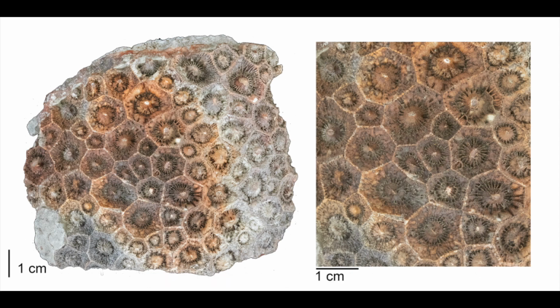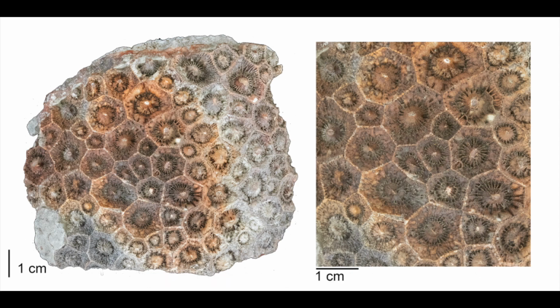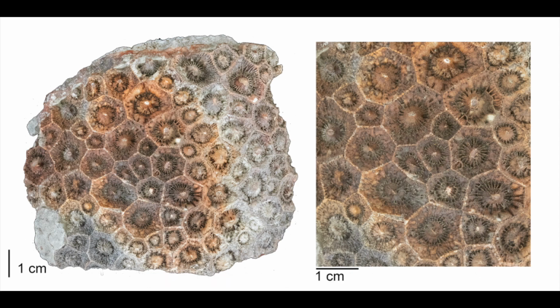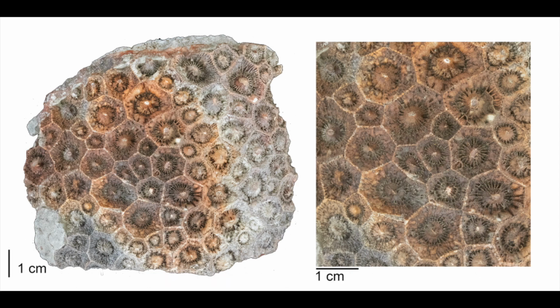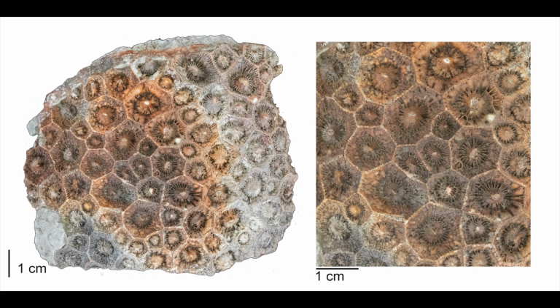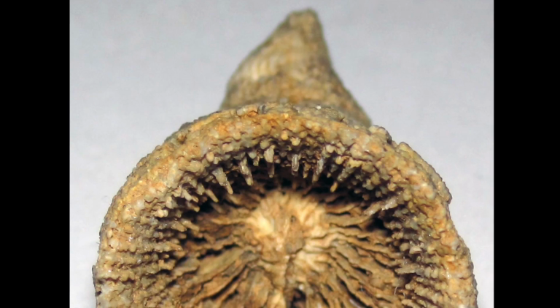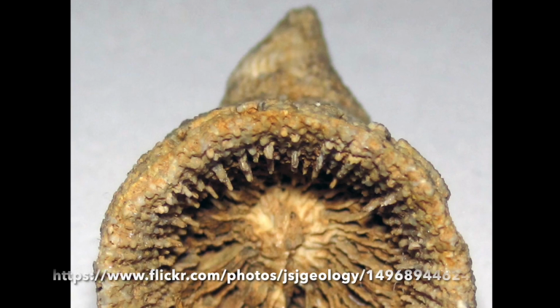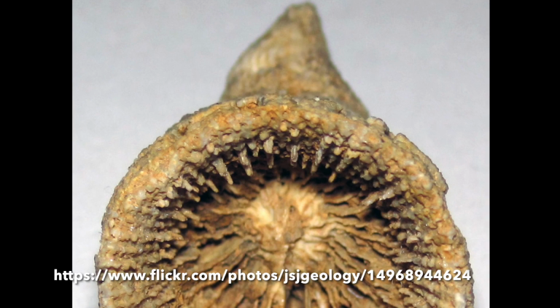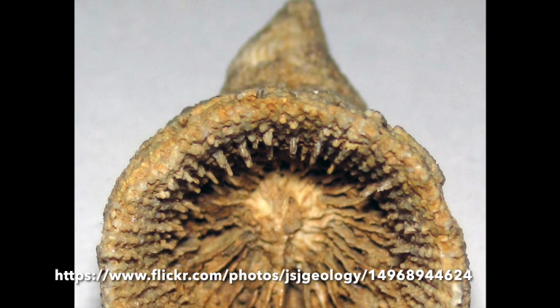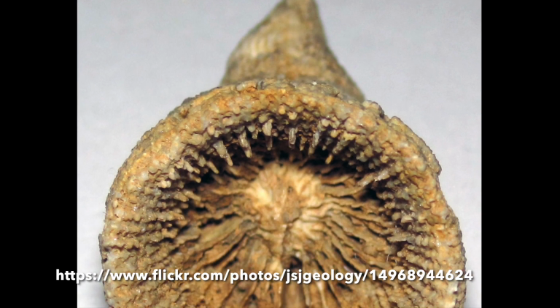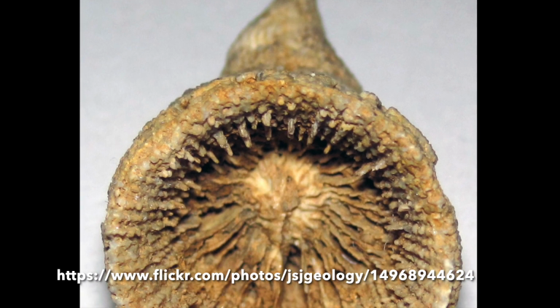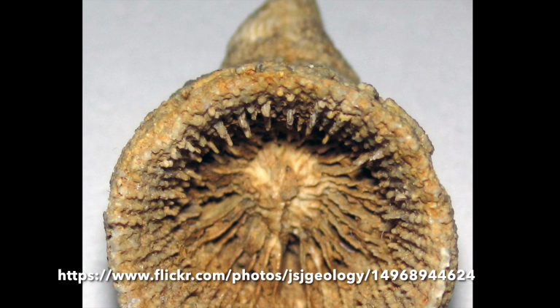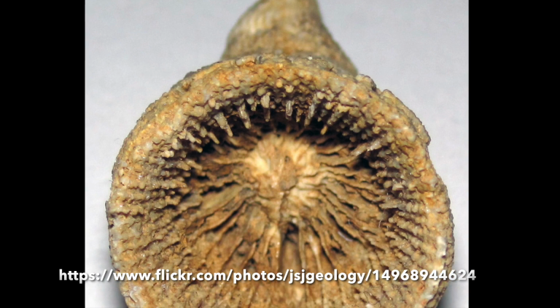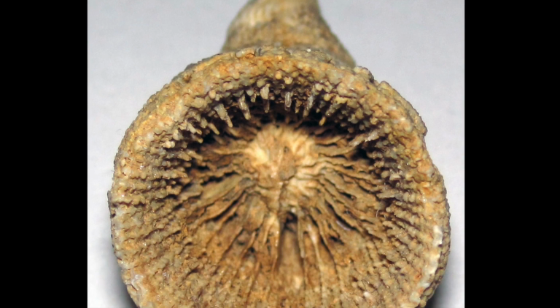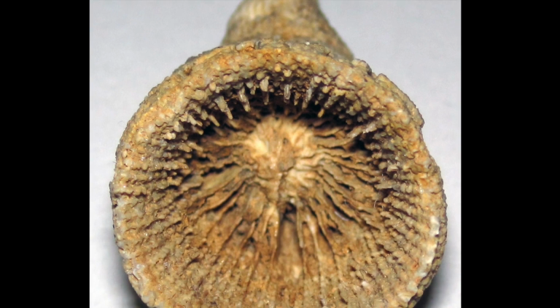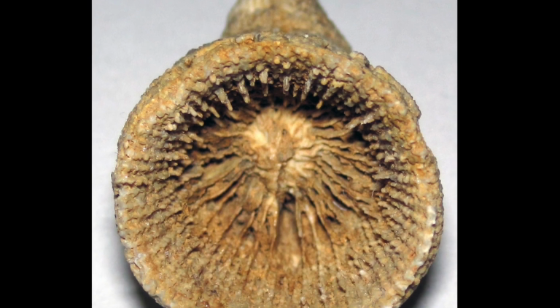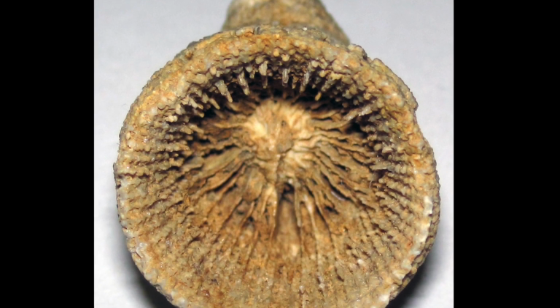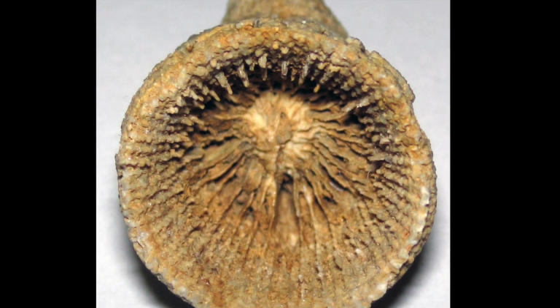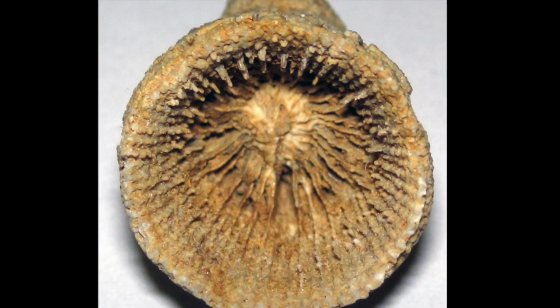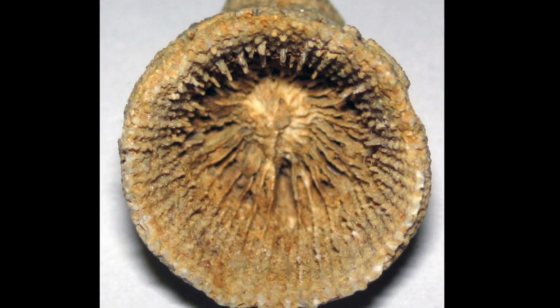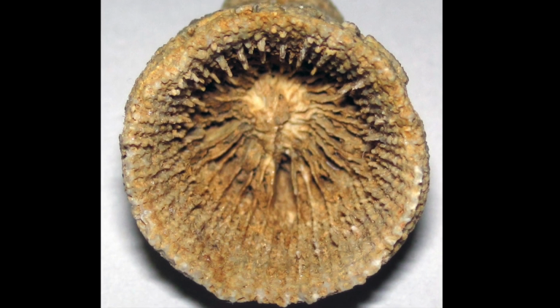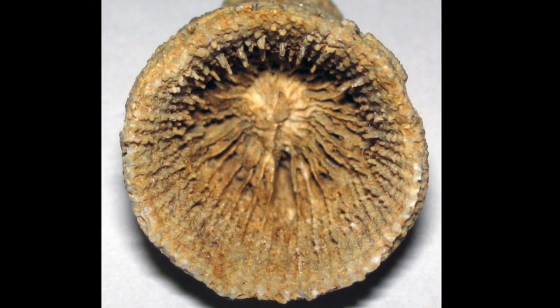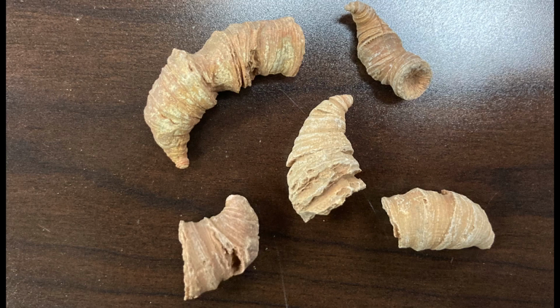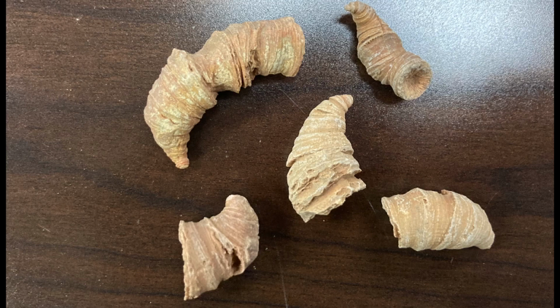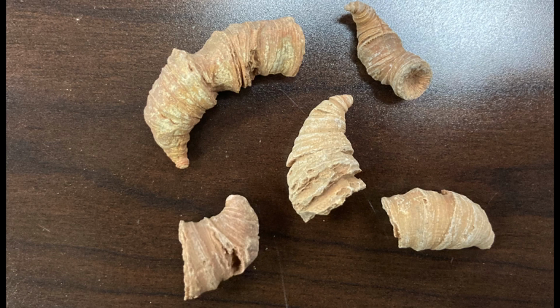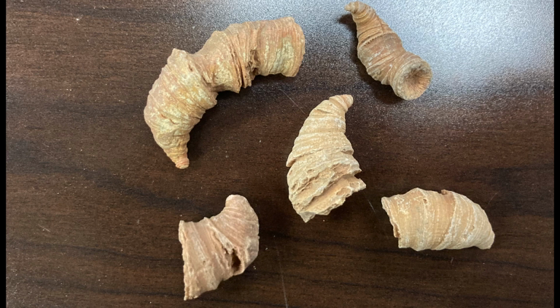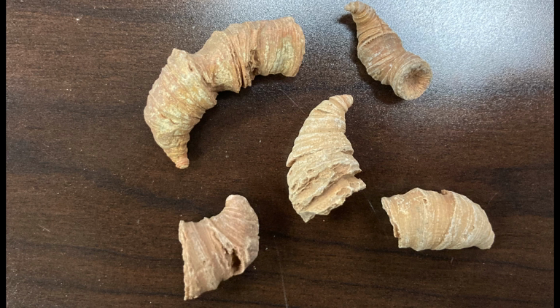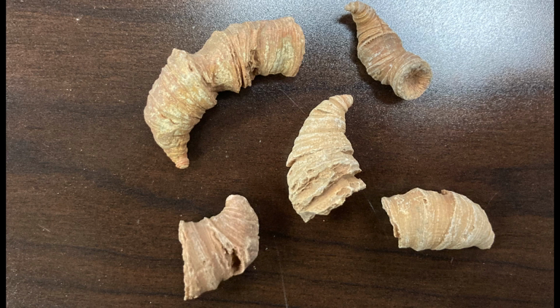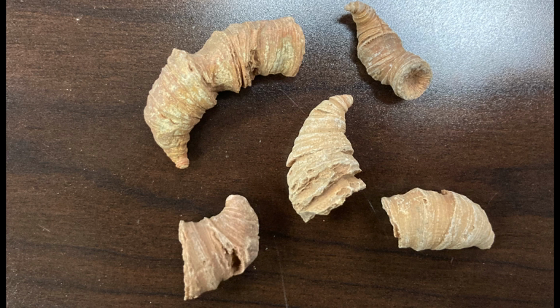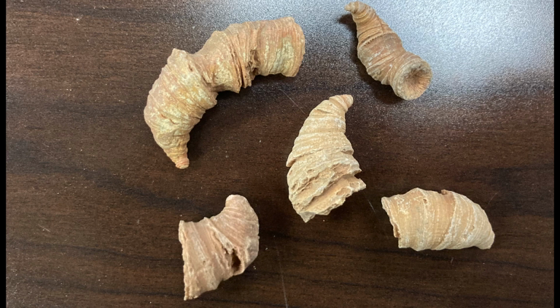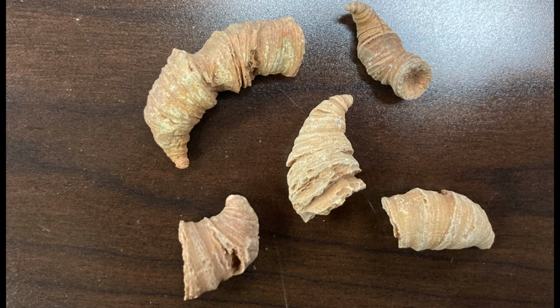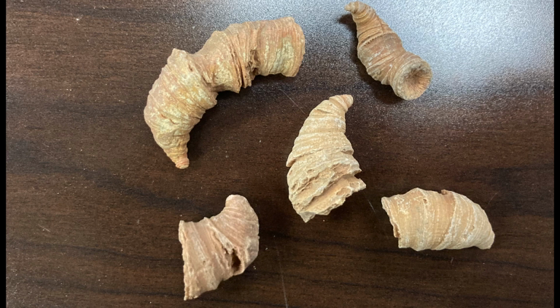Rugose corals lived alone or in colonies. Solitary rugose corals could reach up to 3 feet in length and are often referred to as horn corals due to their horn-like shape and appearance.